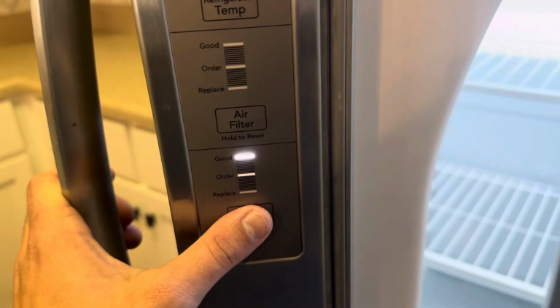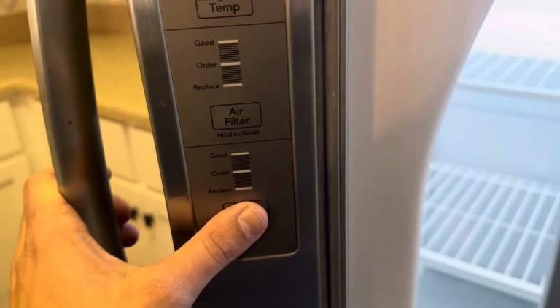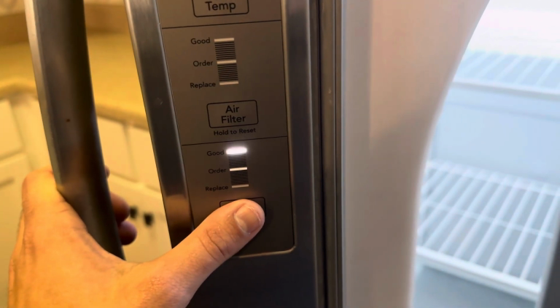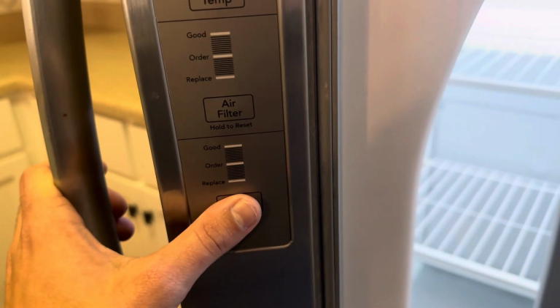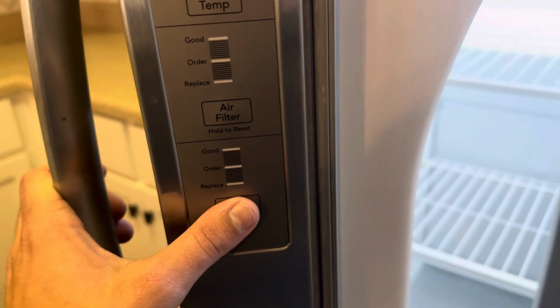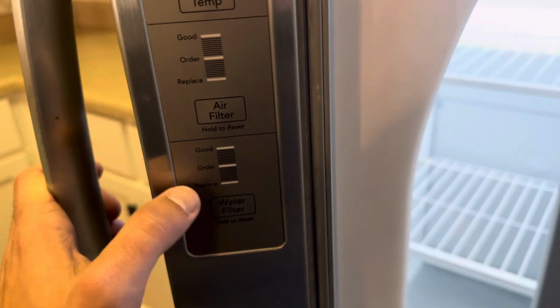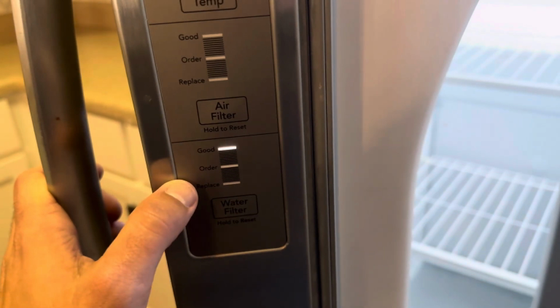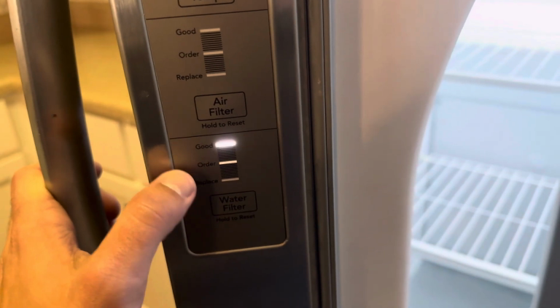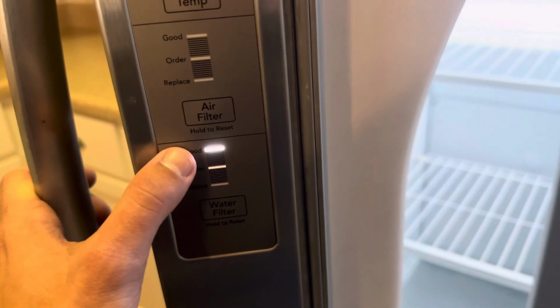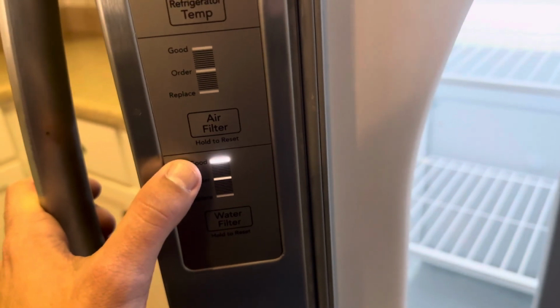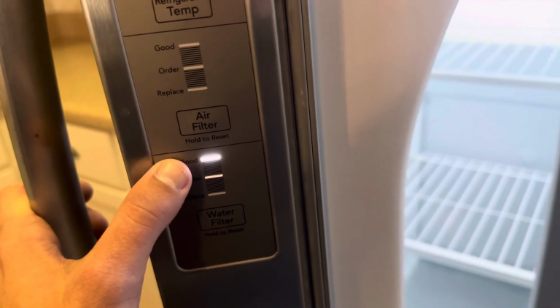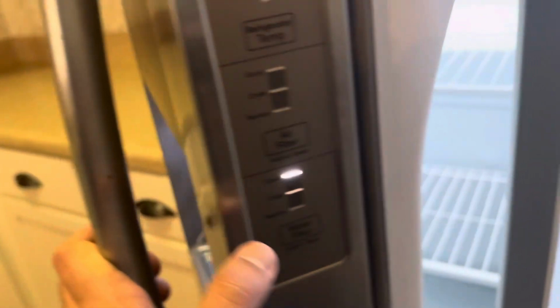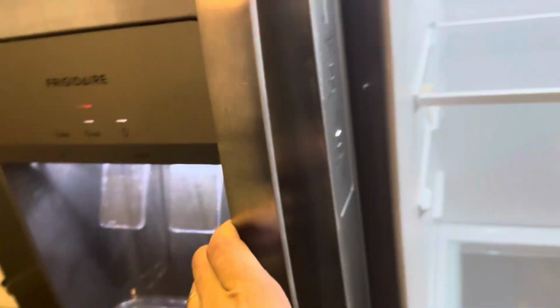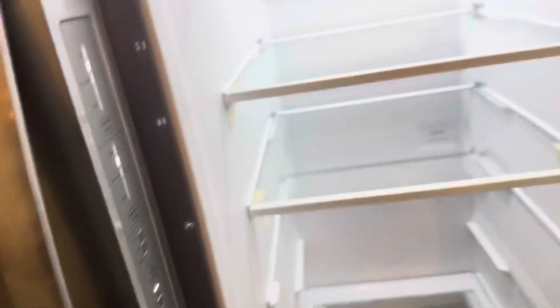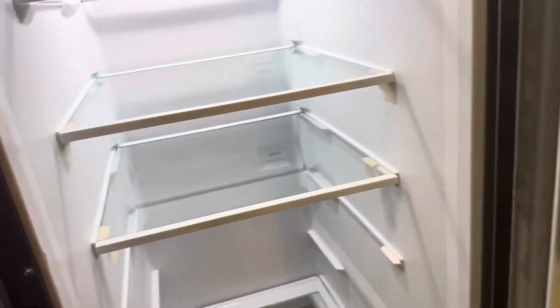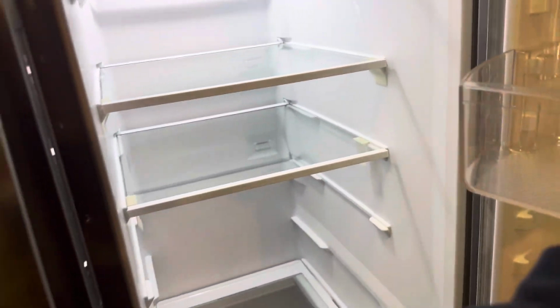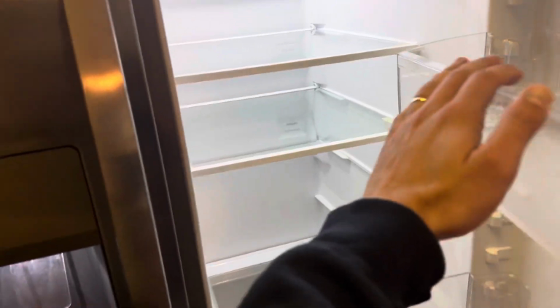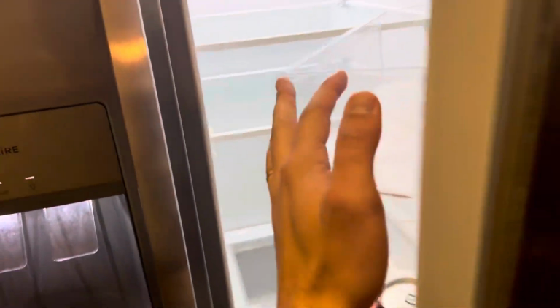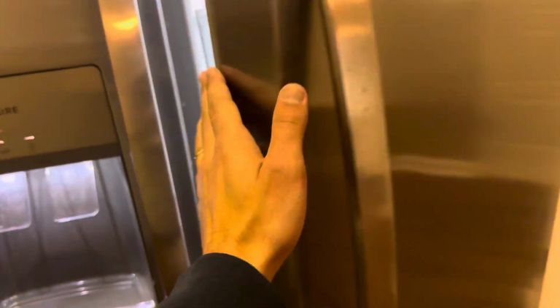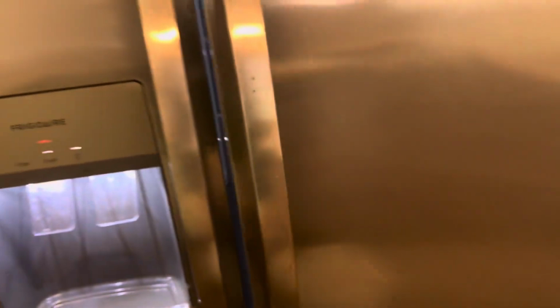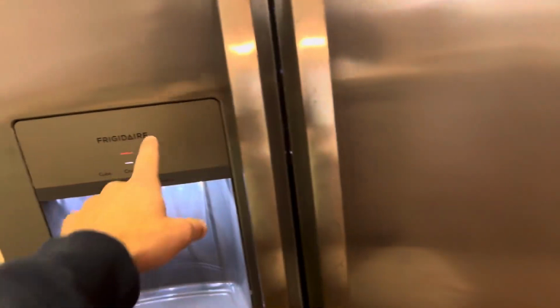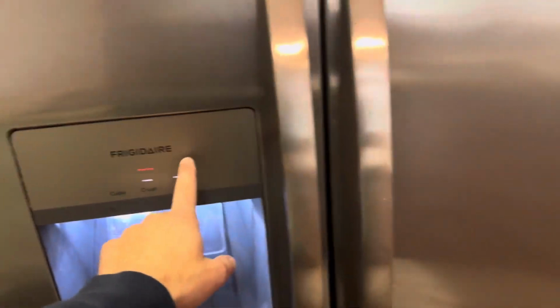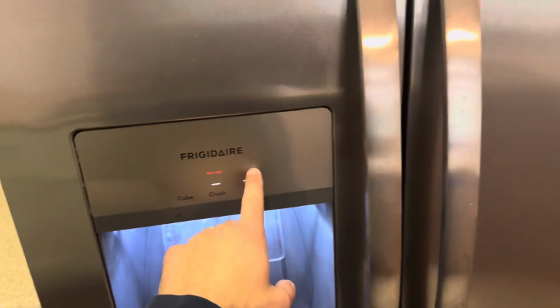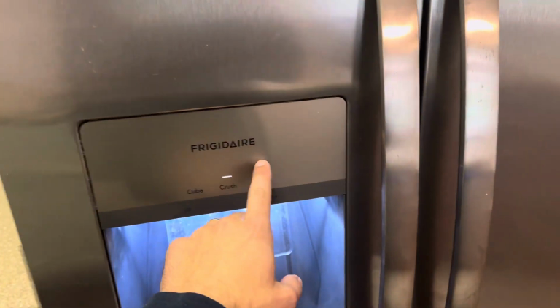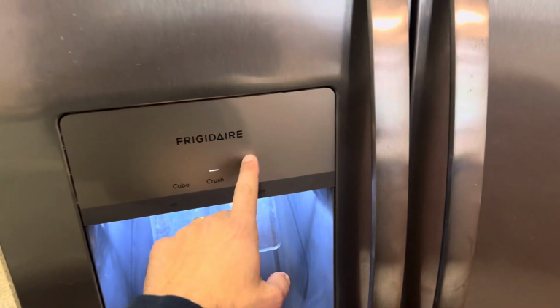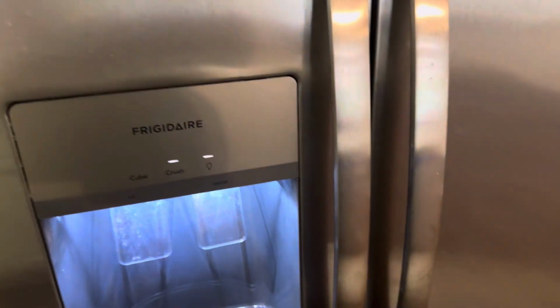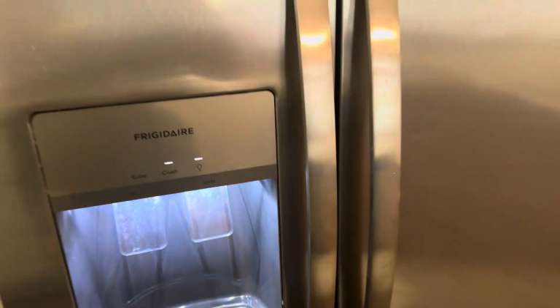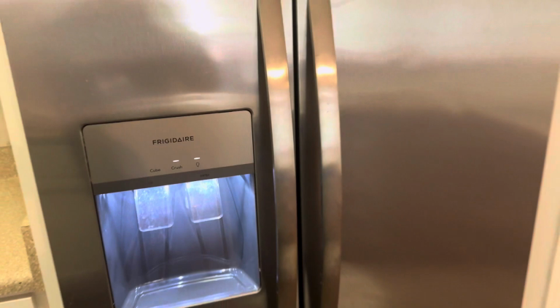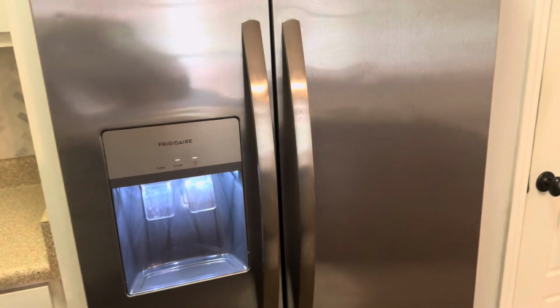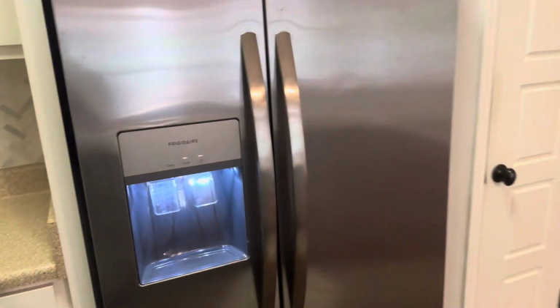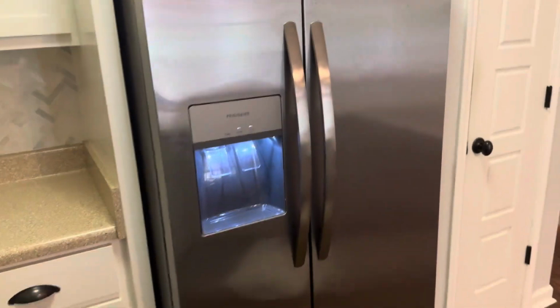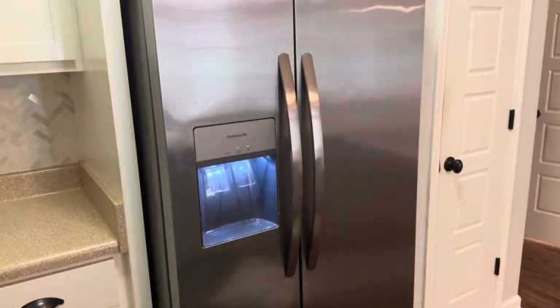You press that and hold it and it'll go from 'replace' to 'good.' Just like that, the water filter's changed and the replaced filter light goes away on the refrigerator.